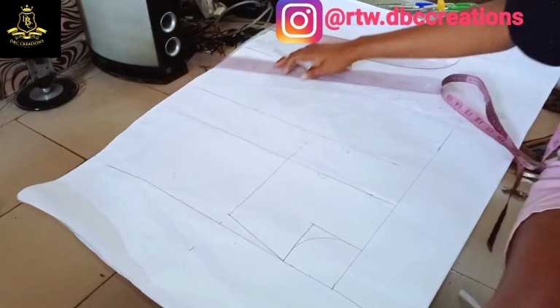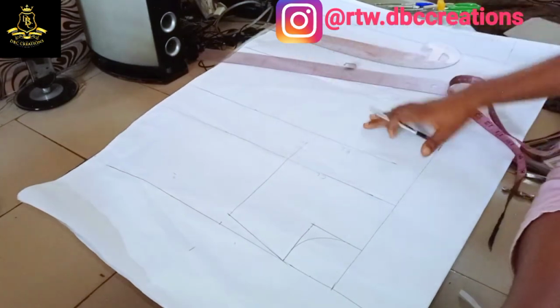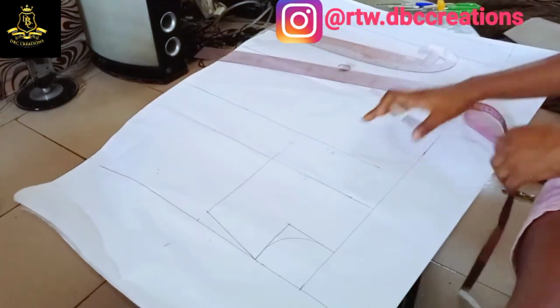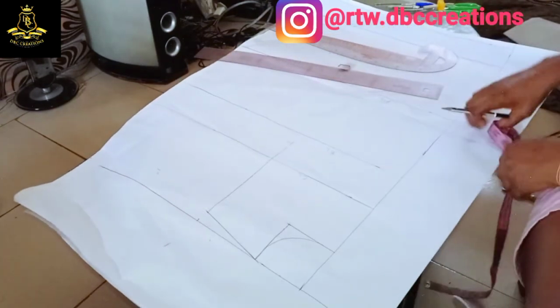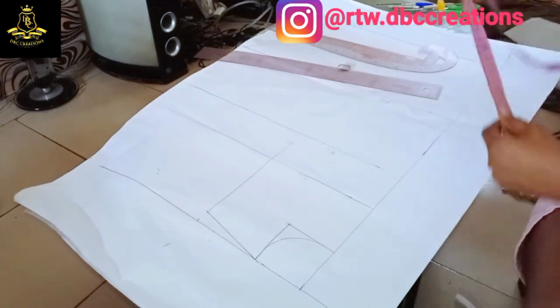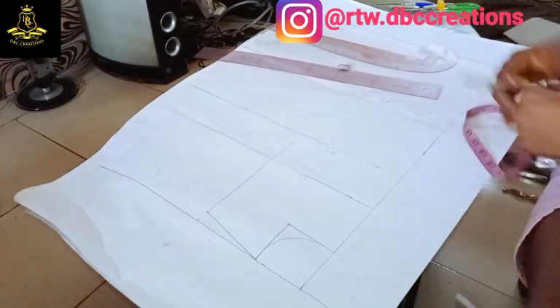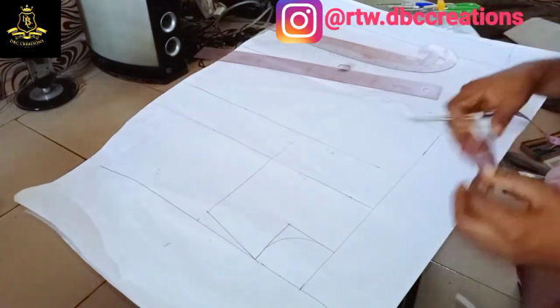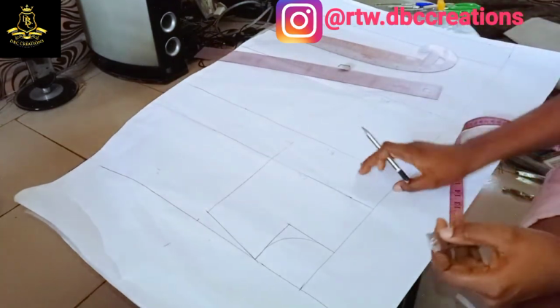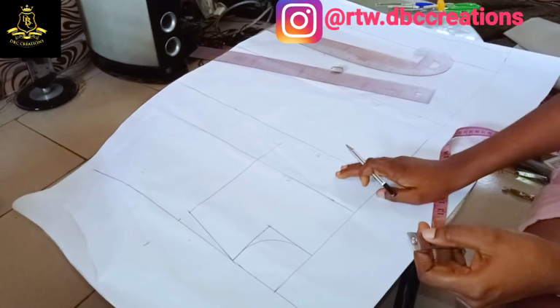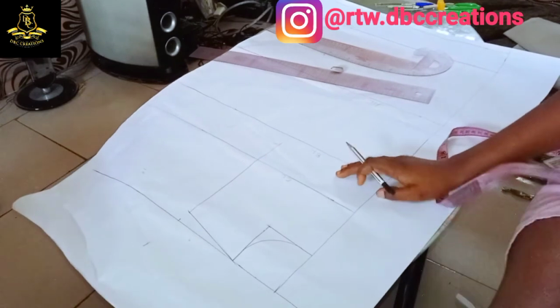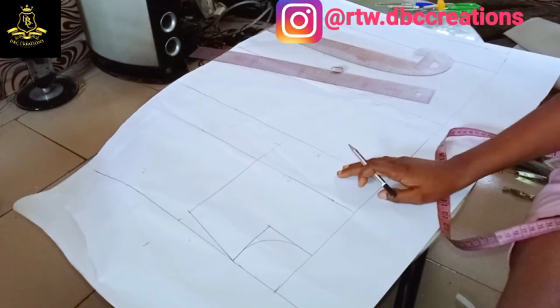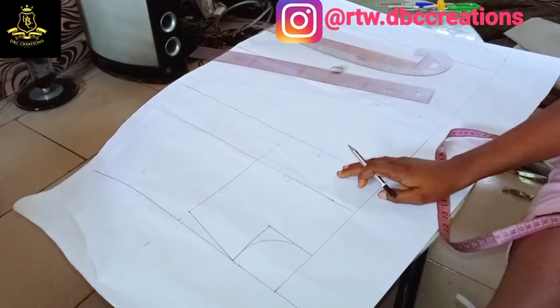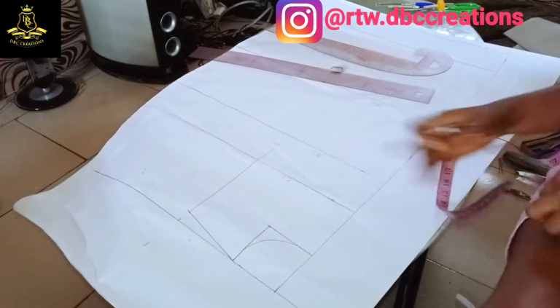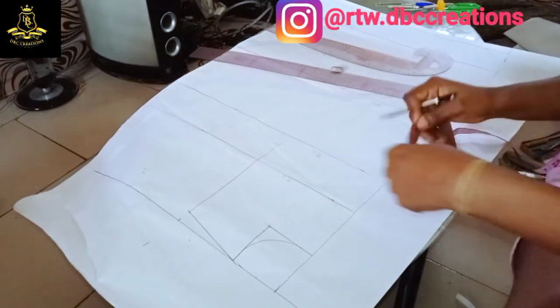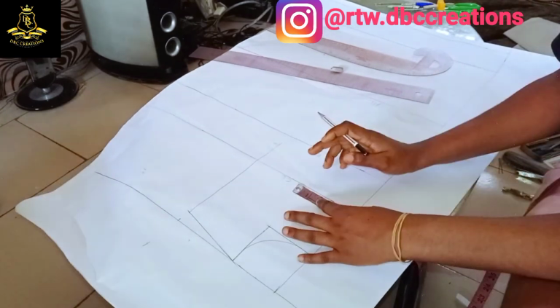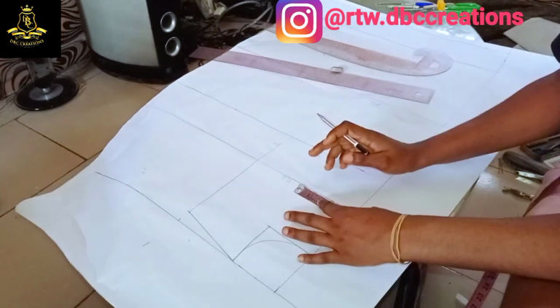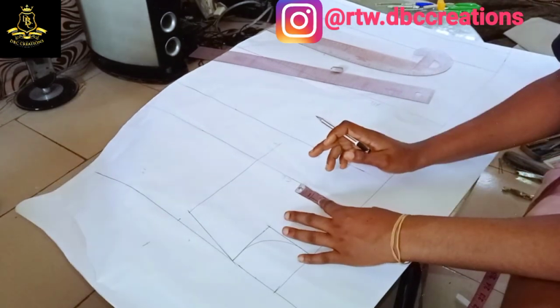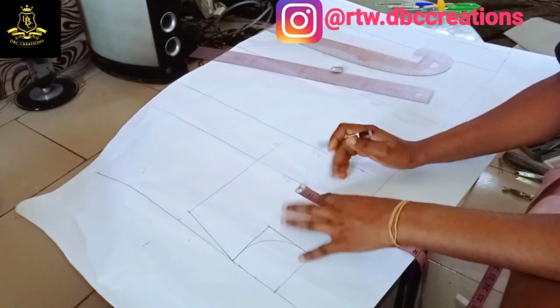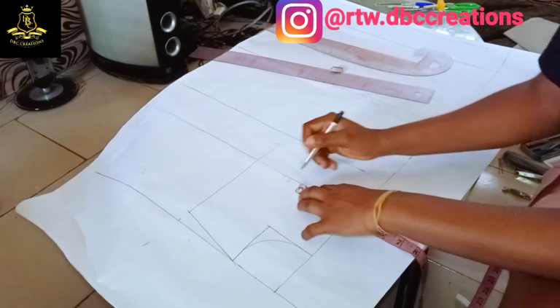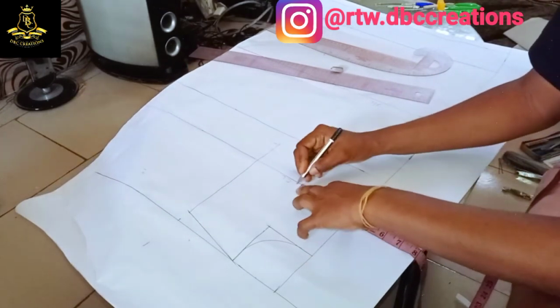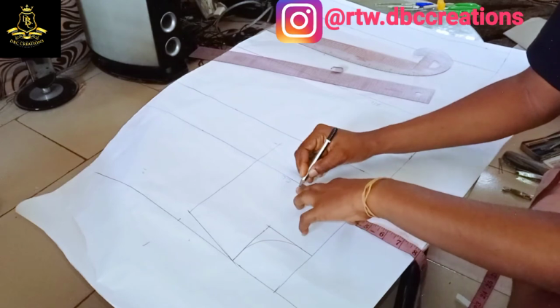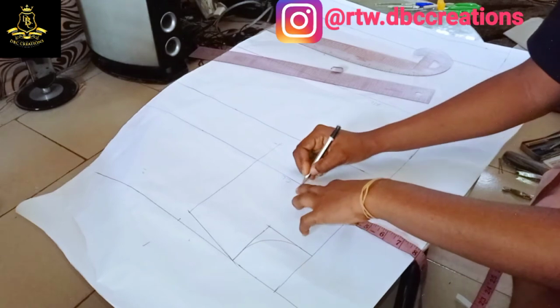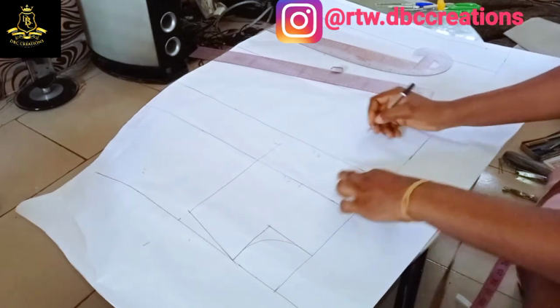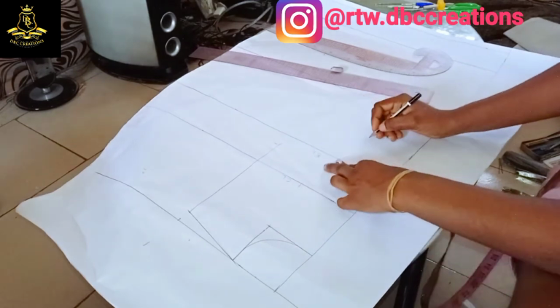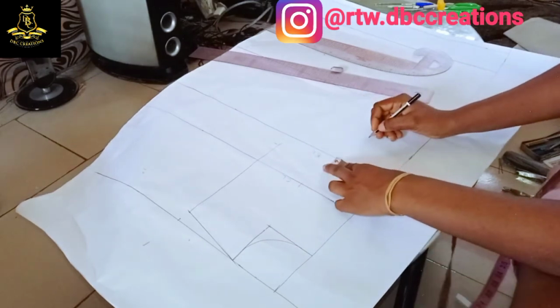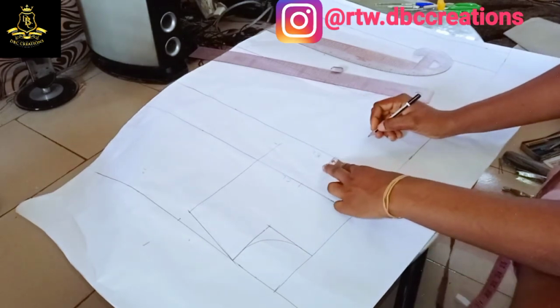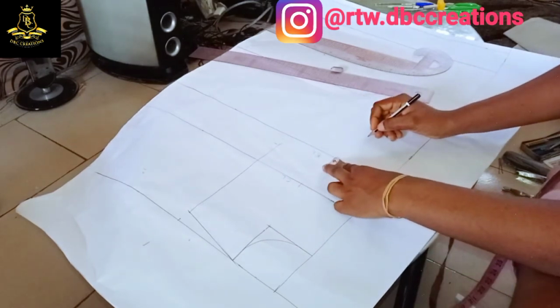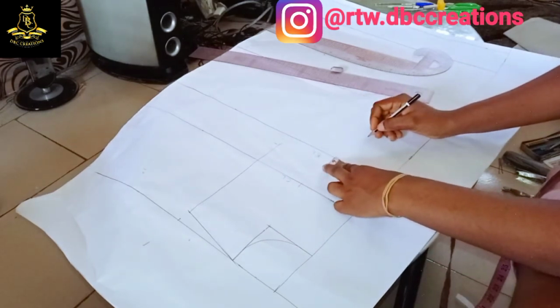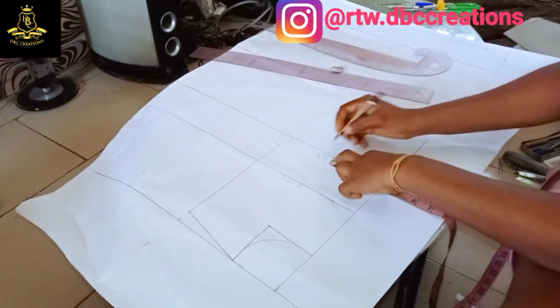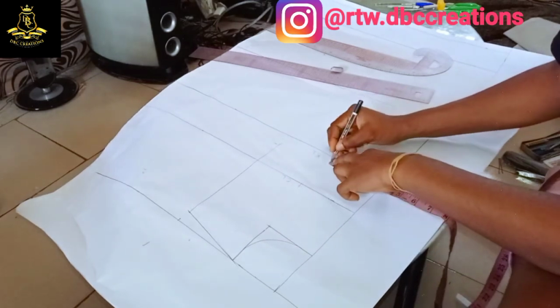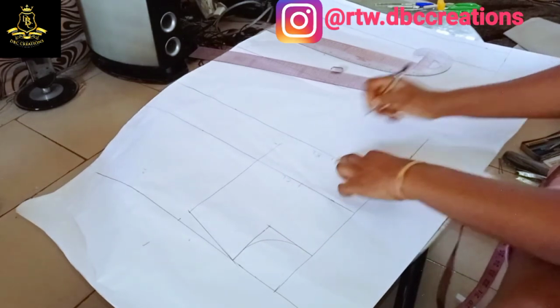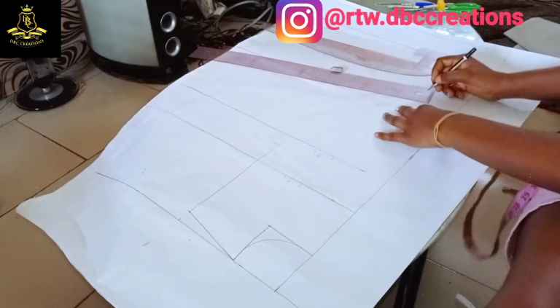Once I connect this, my bust span is 3.75. I want it to be well fitted — not overly fitted, but I want it to correspond with my body.